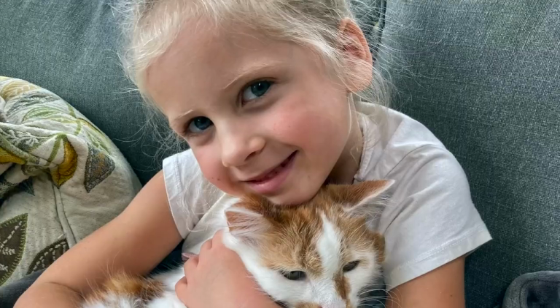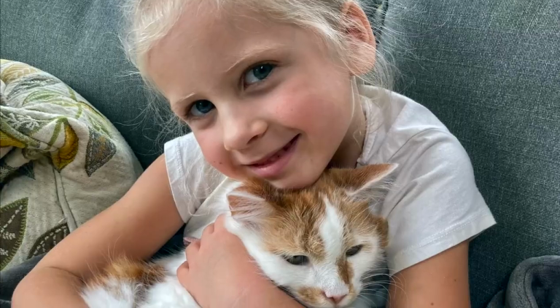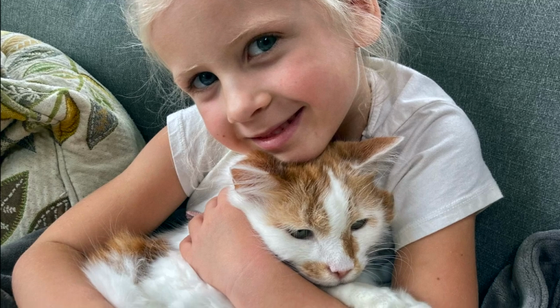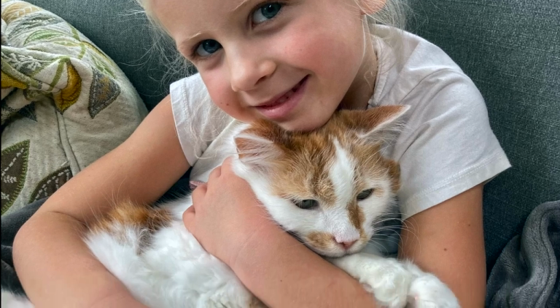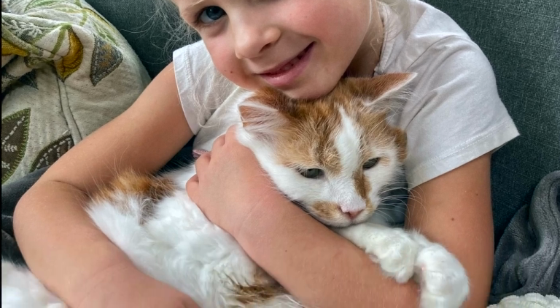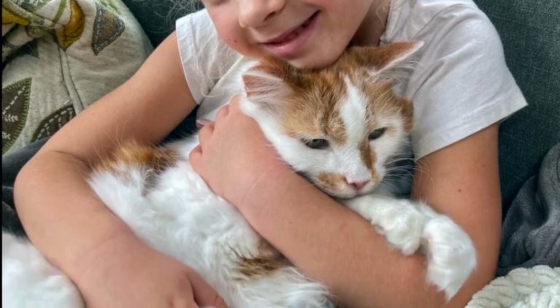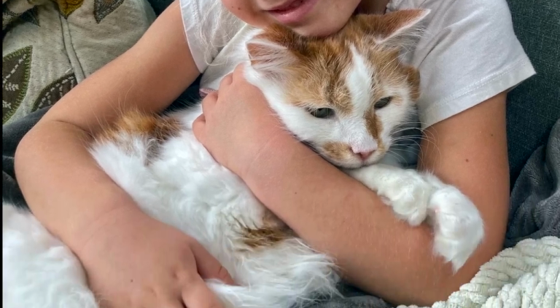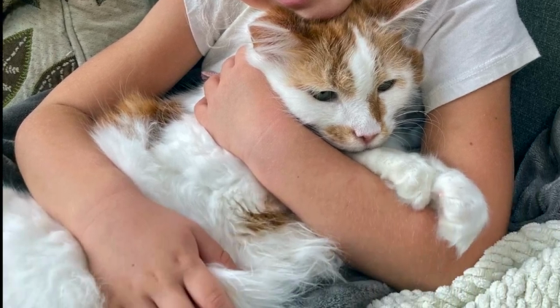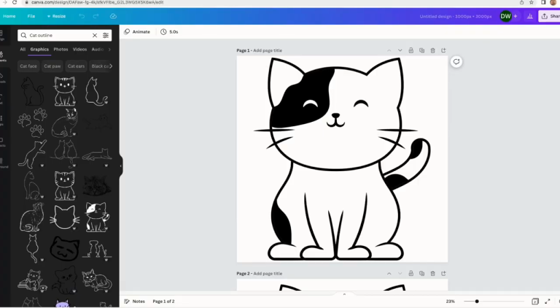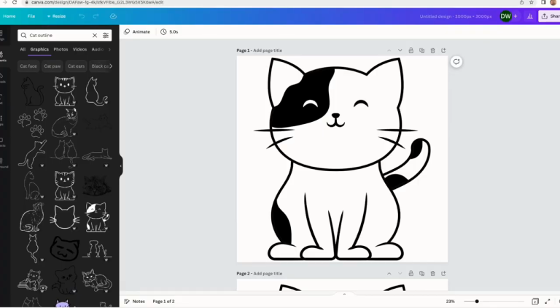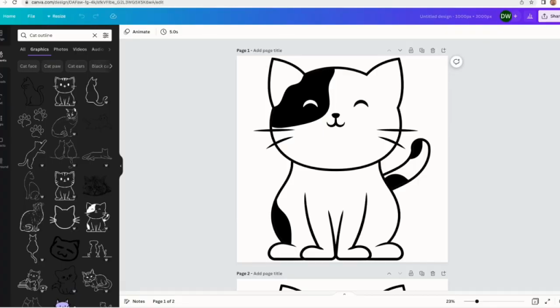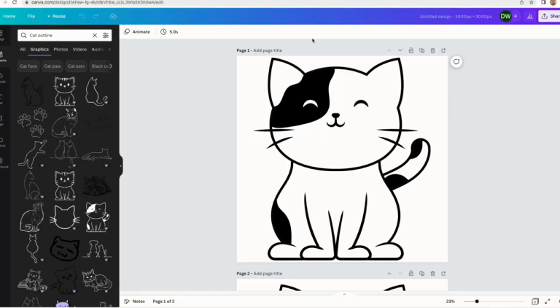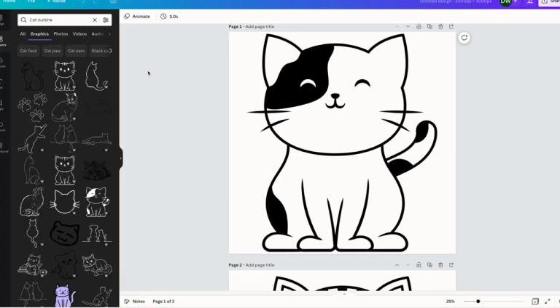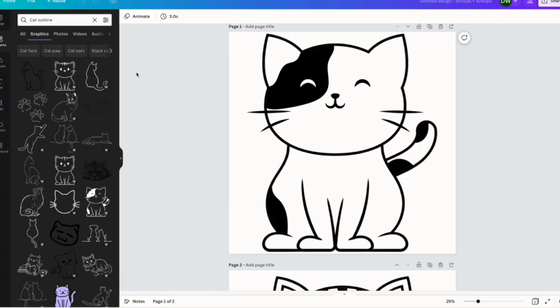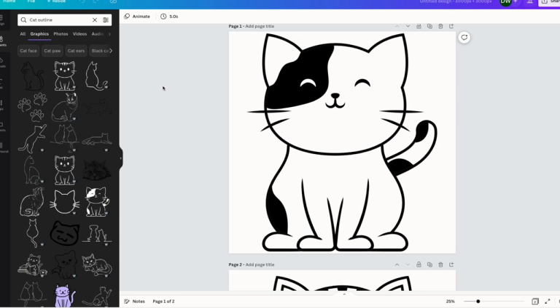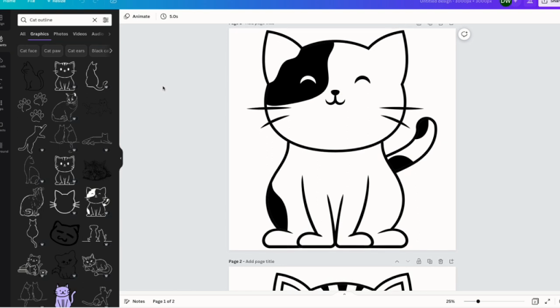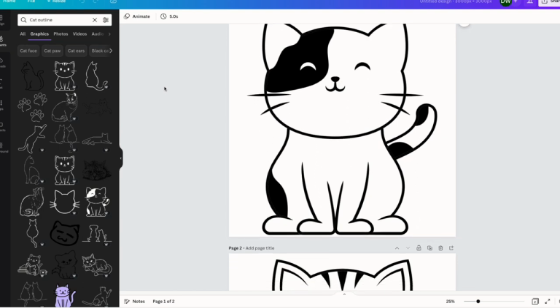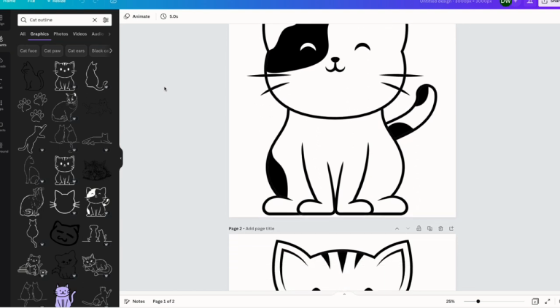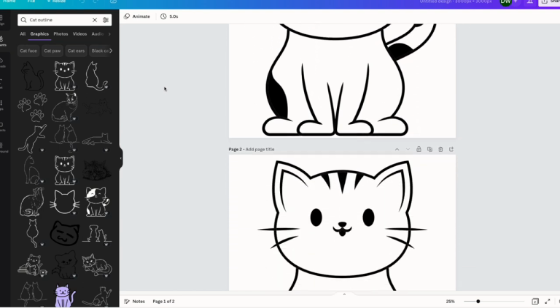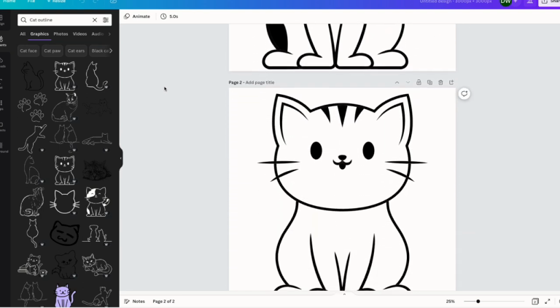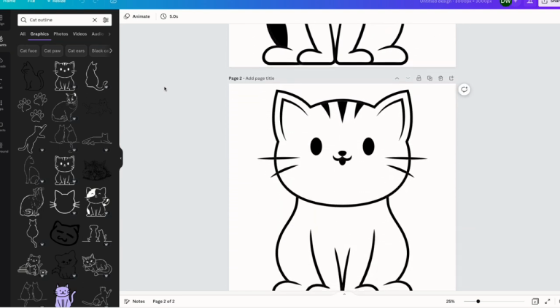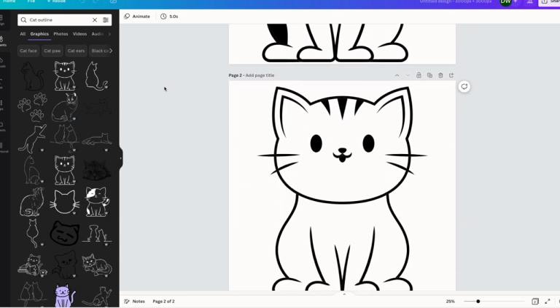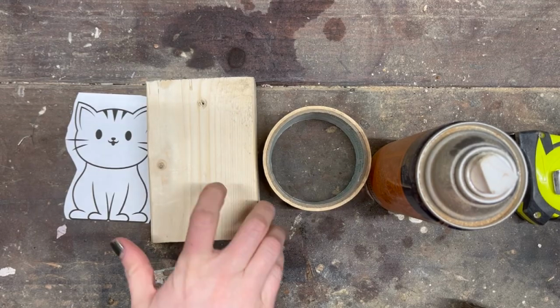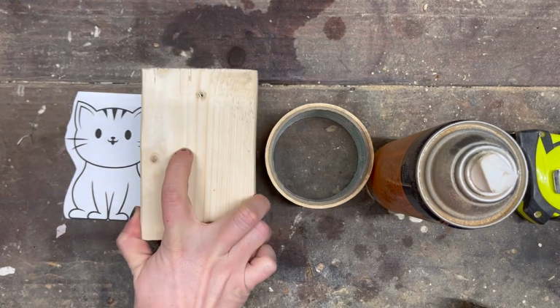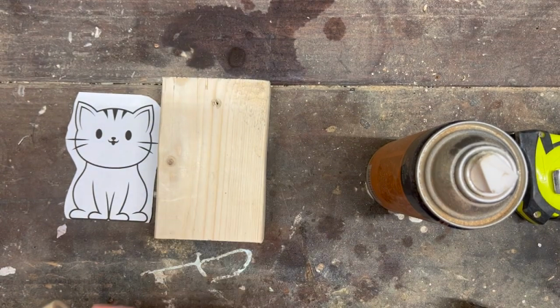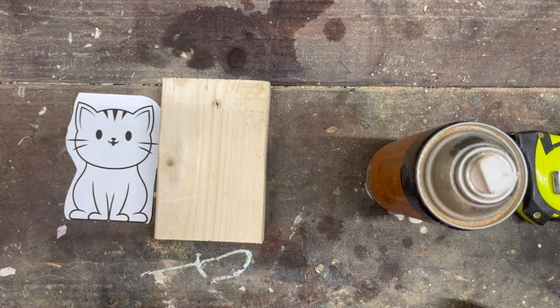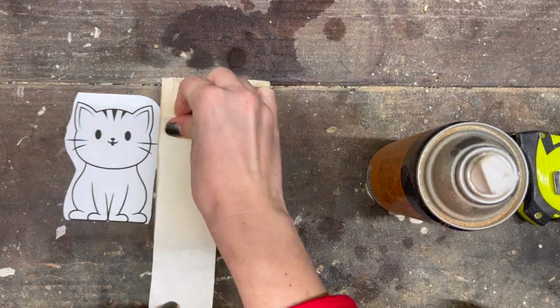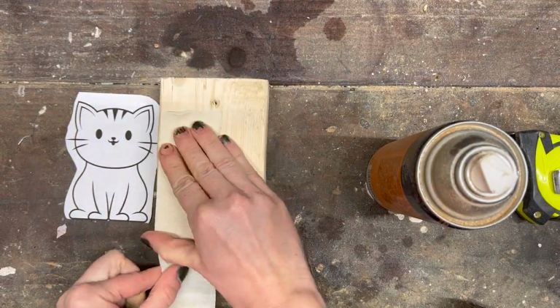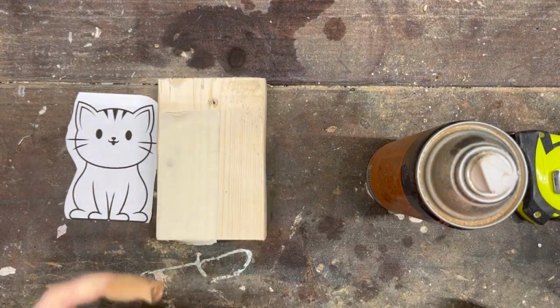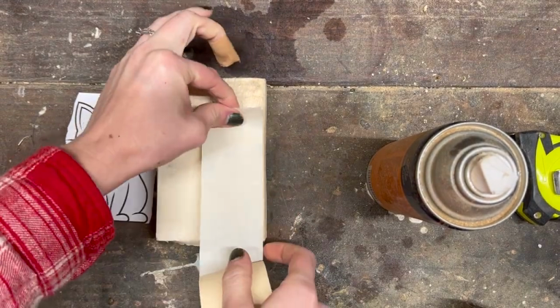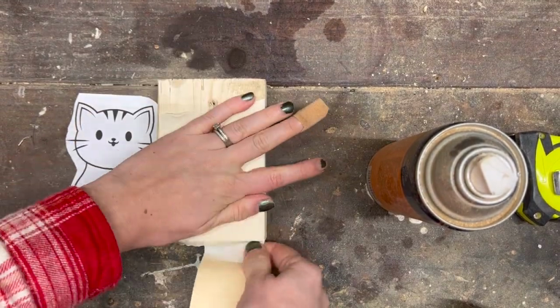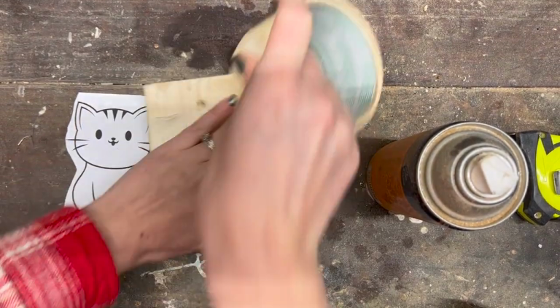We are a cat family so I thought I would find a cute cat stock photo to use and to scroll out. My daughter liked this one that we found on Canva, so I printed it out to a size that I could fit on a scrap piece of 2x4, and then I also printed it out on my Cricut so that